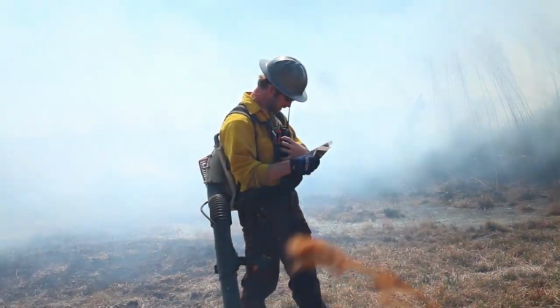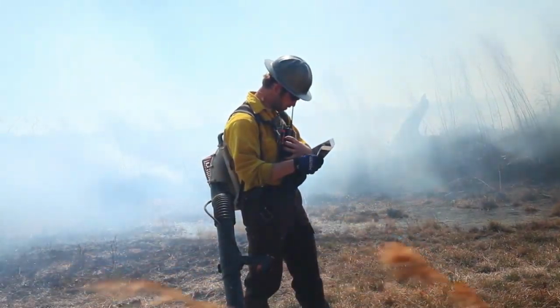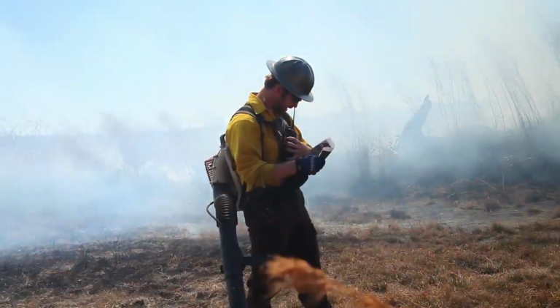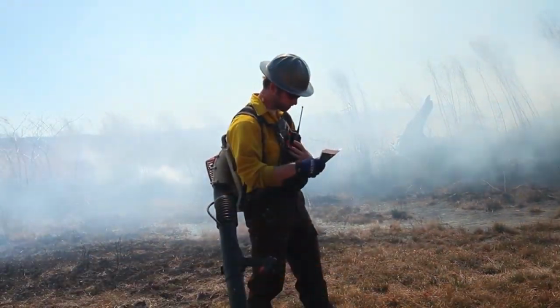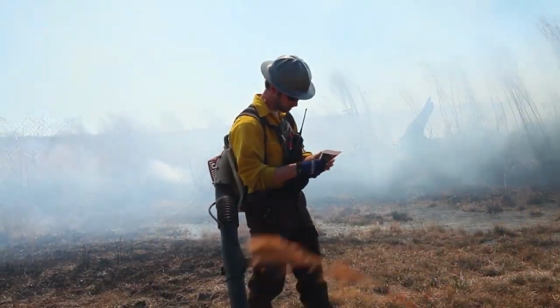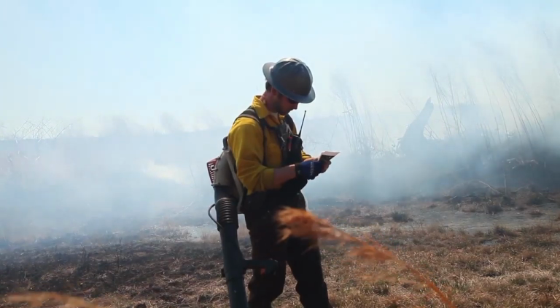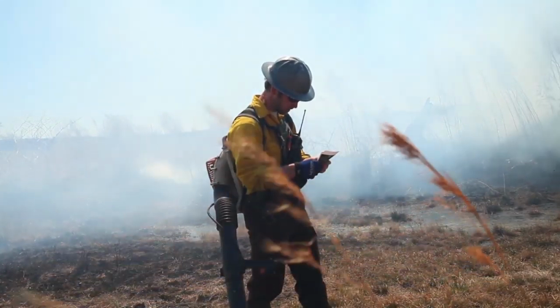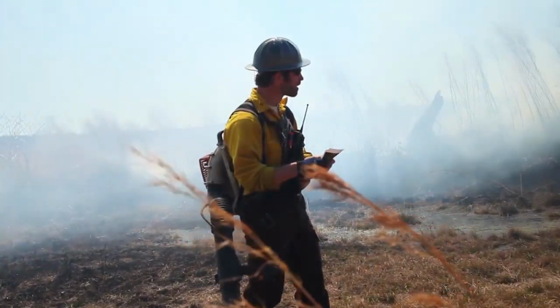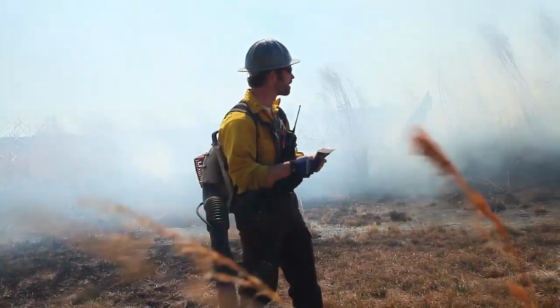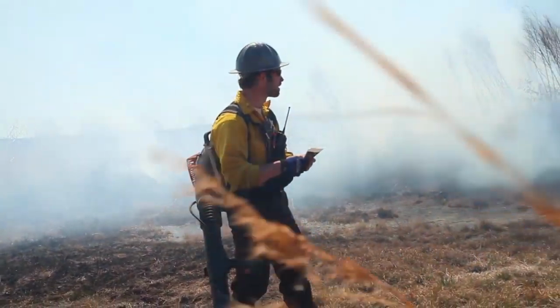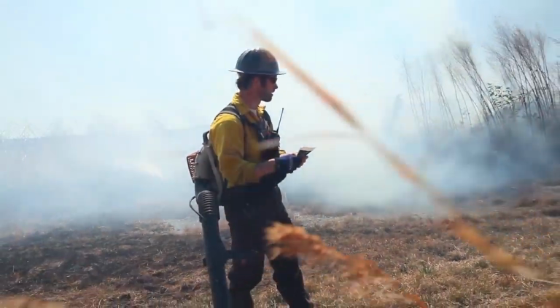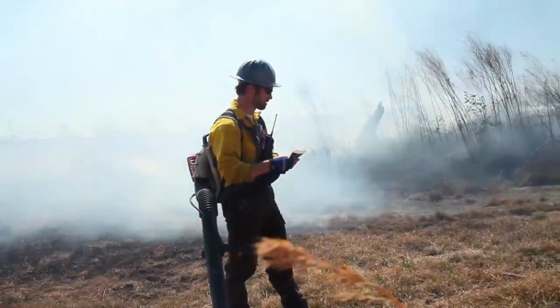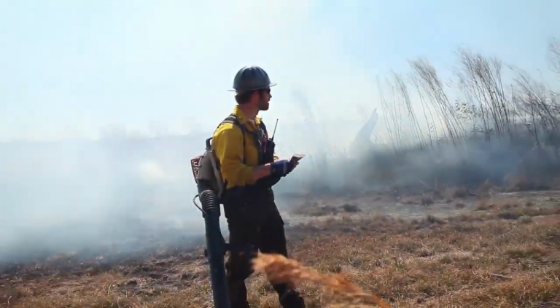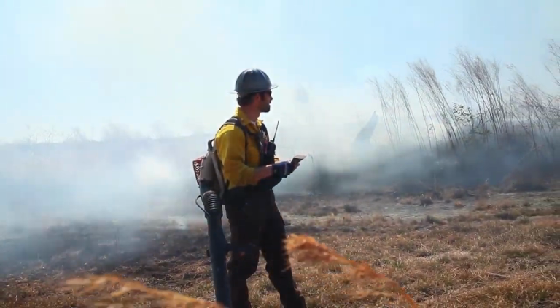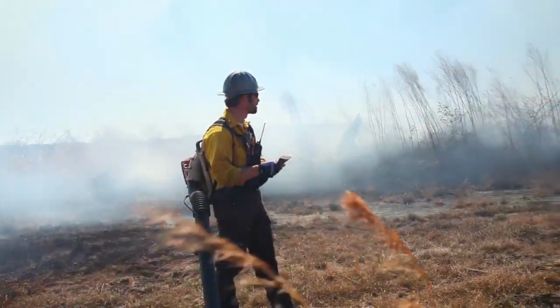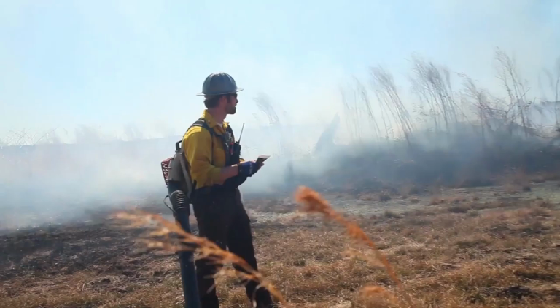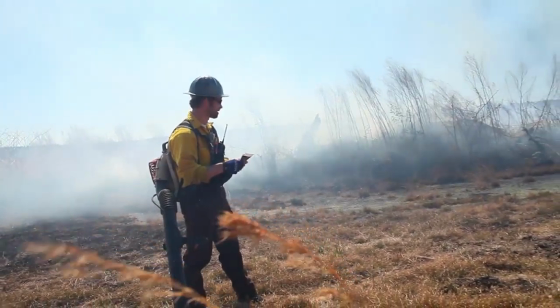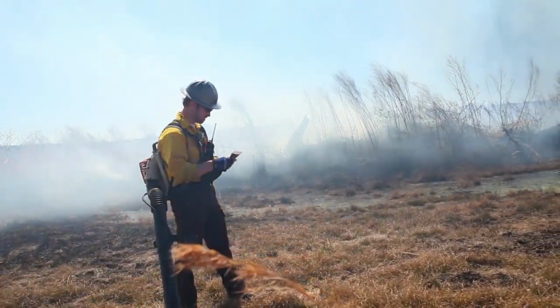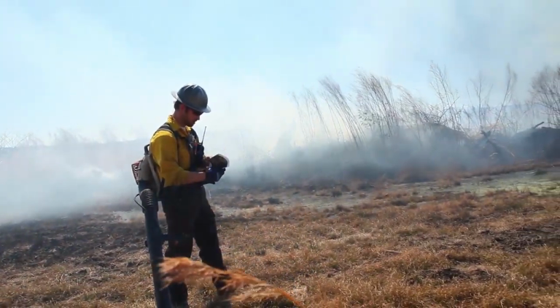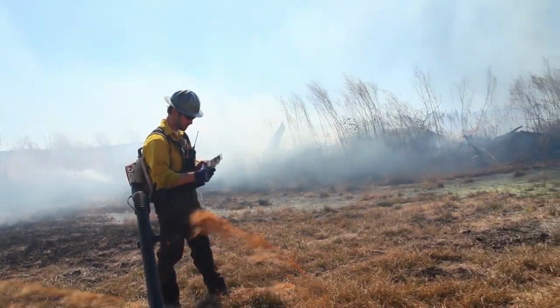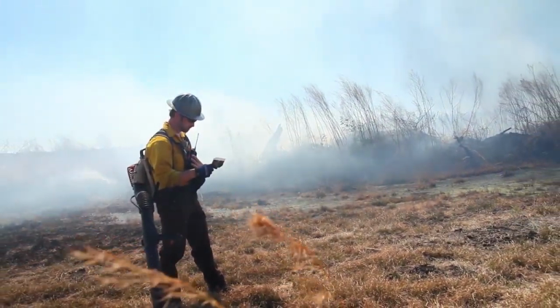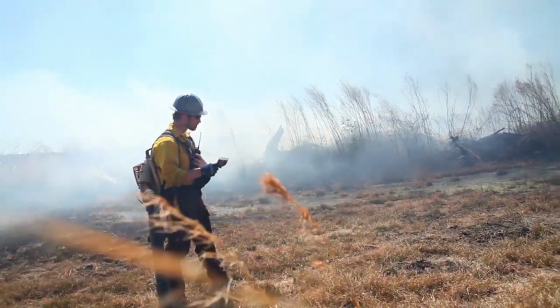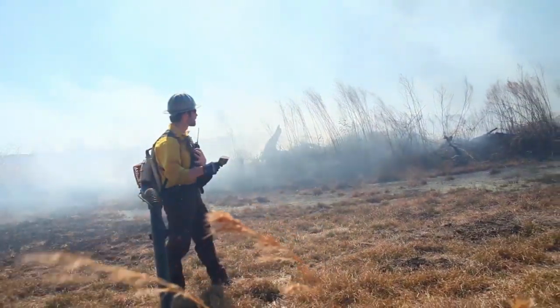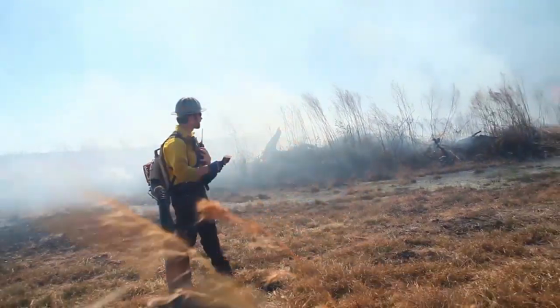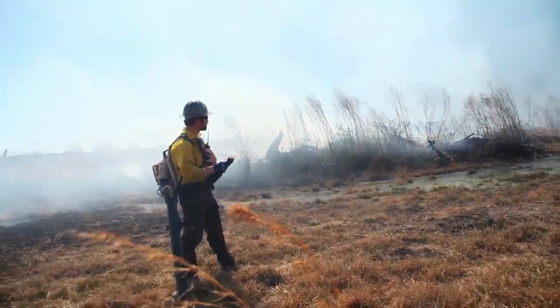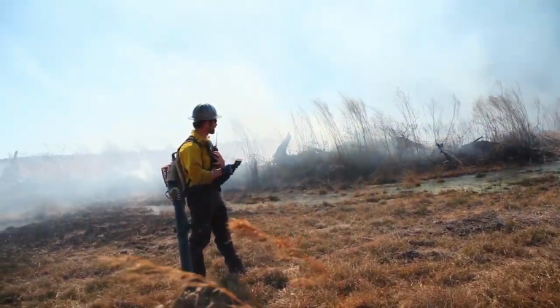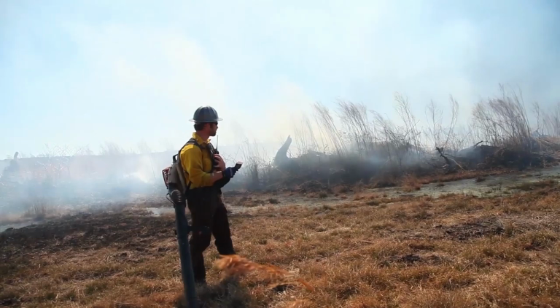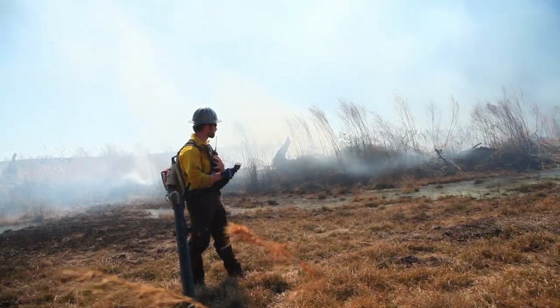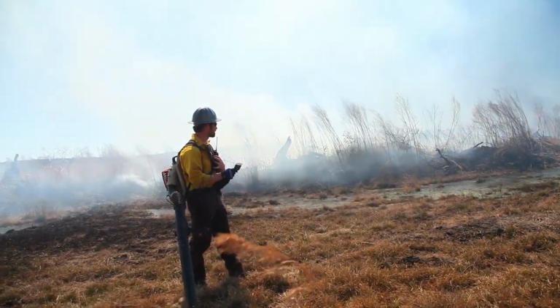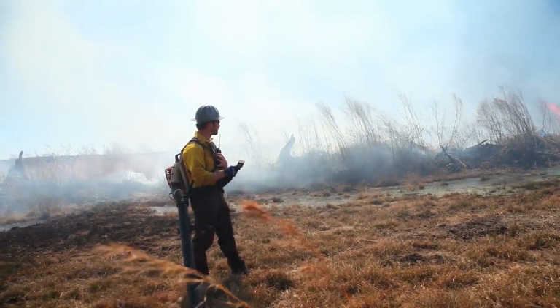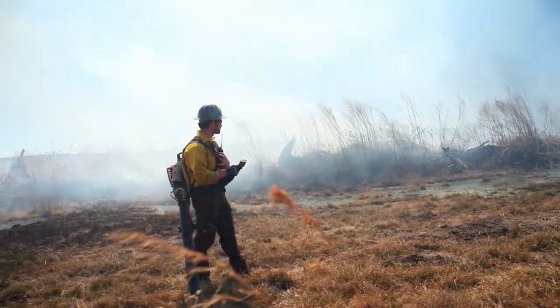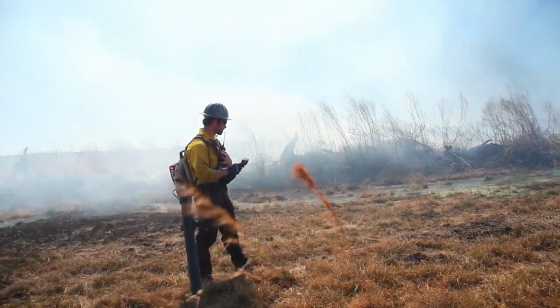Handling, Chris, you copy that? Yeah, we still got a little ways to go on D. That's fine — you've got a pretty tough line to hold there, so just take your time.